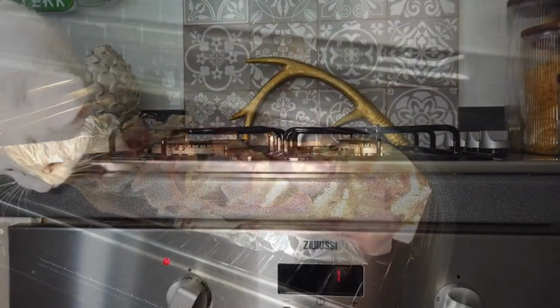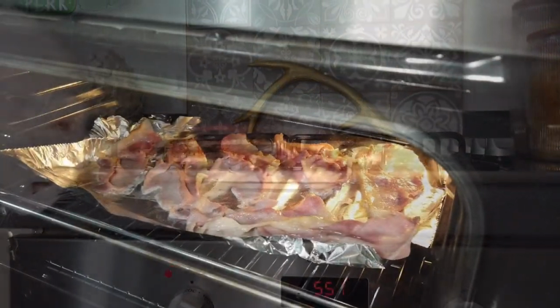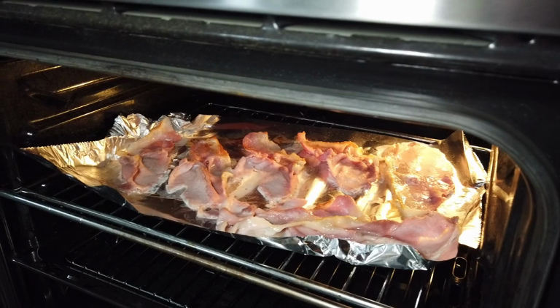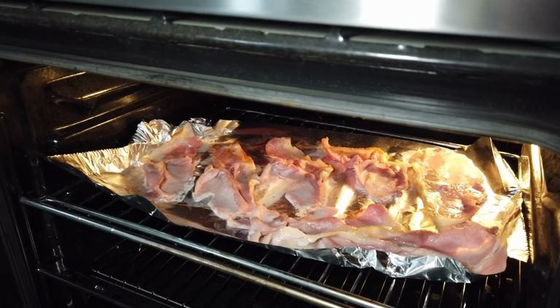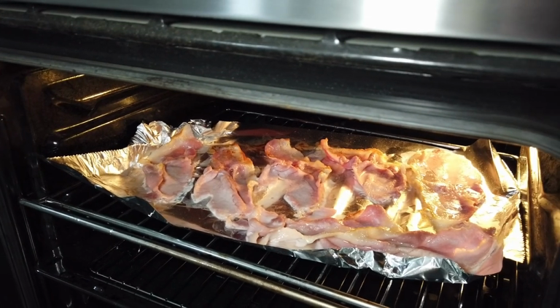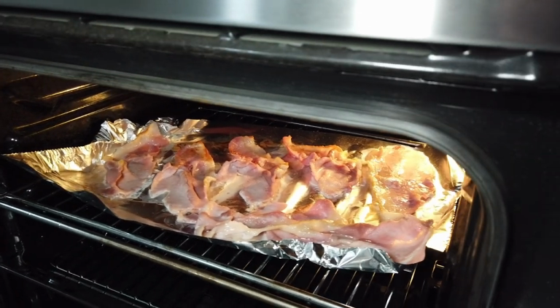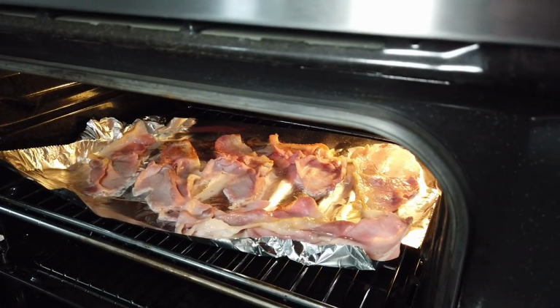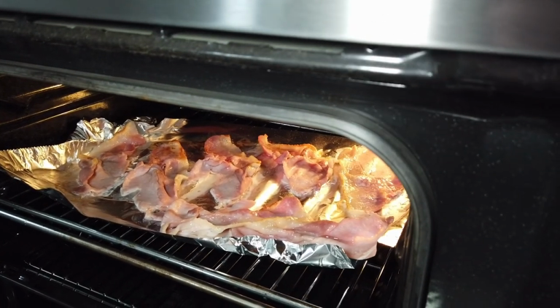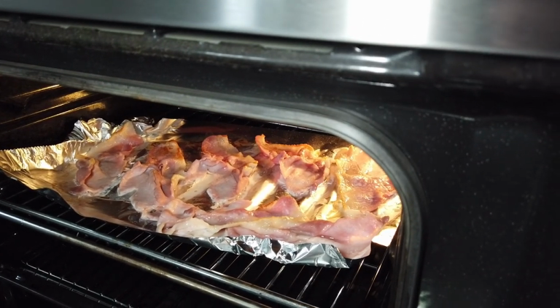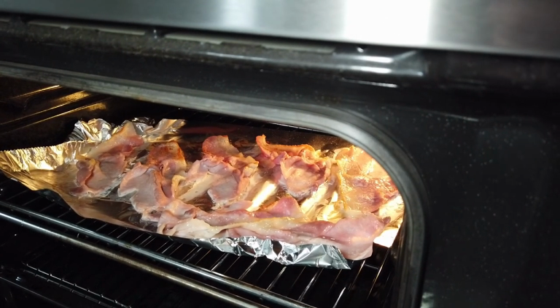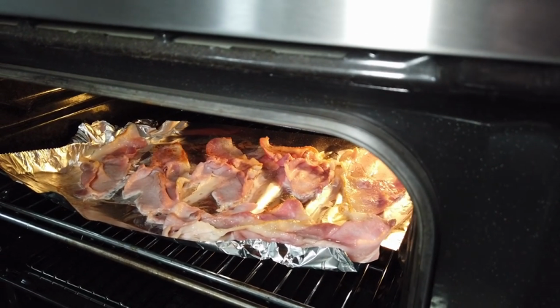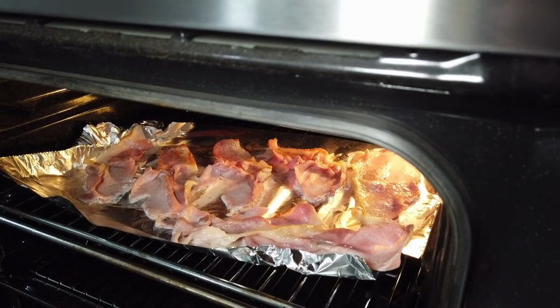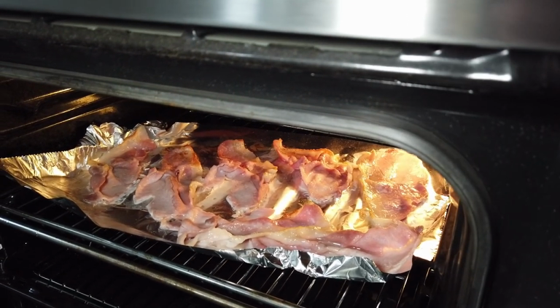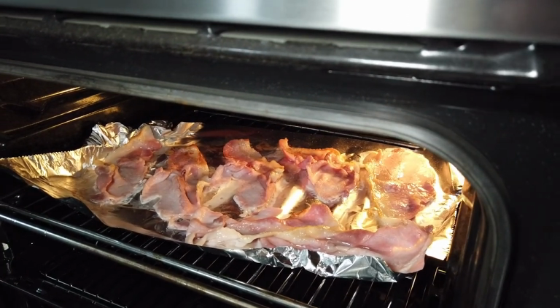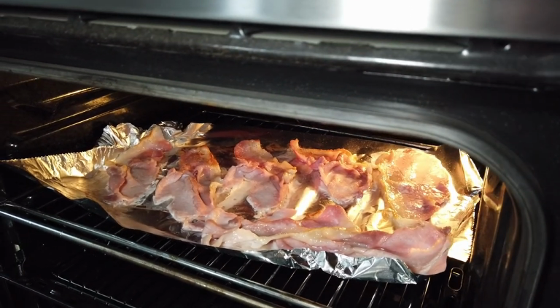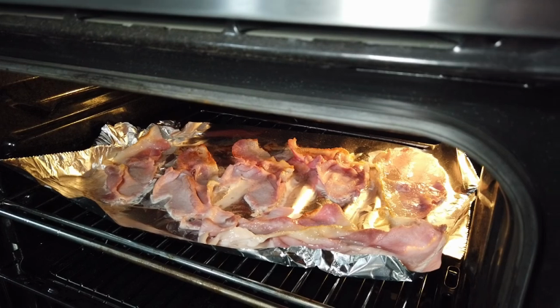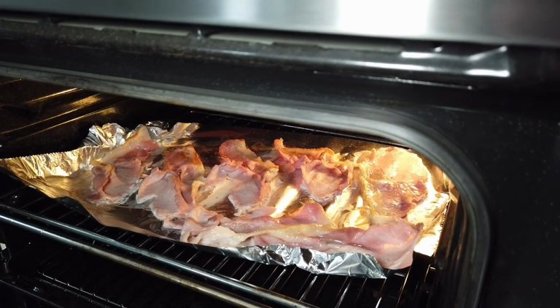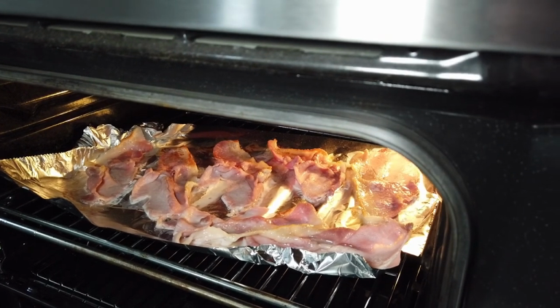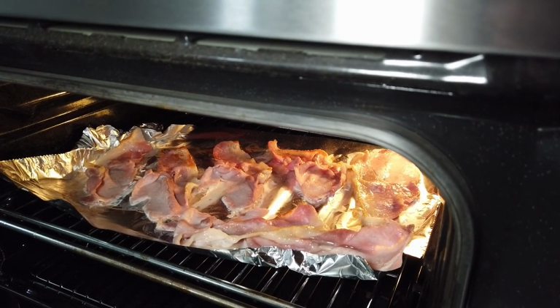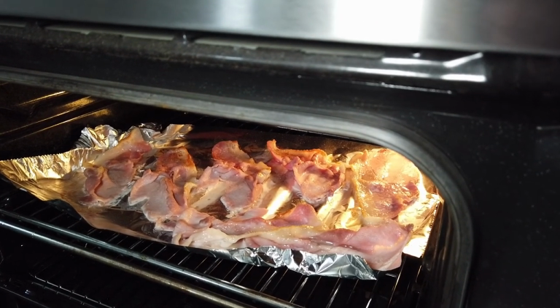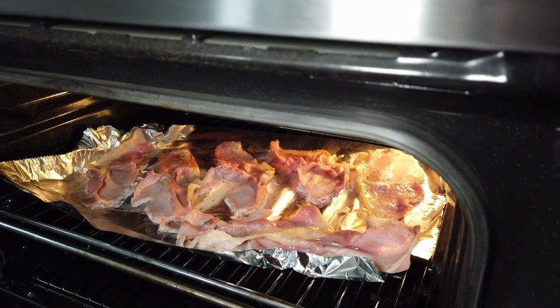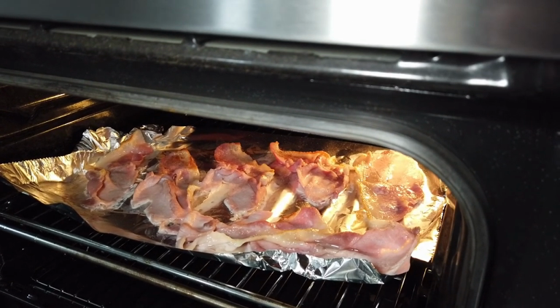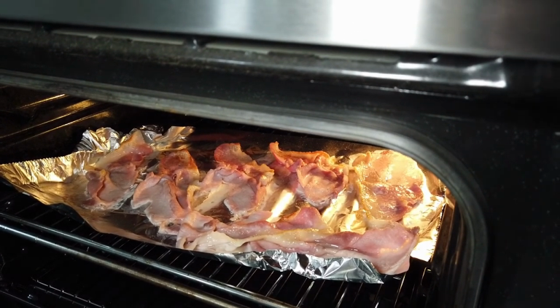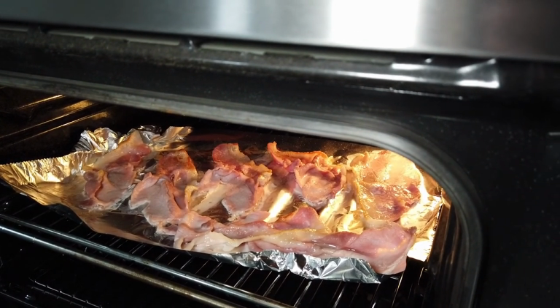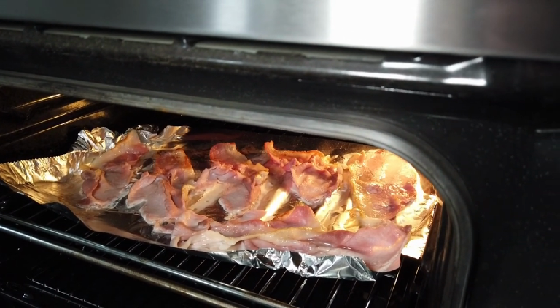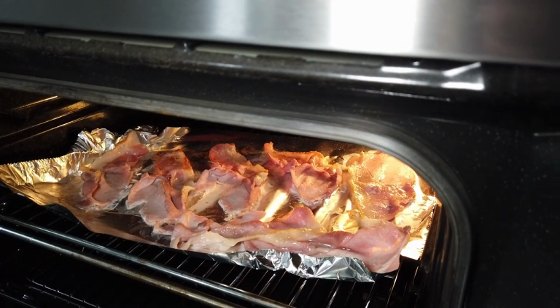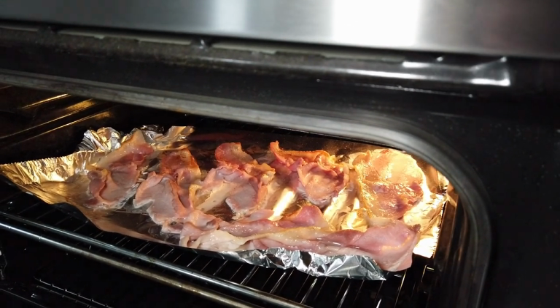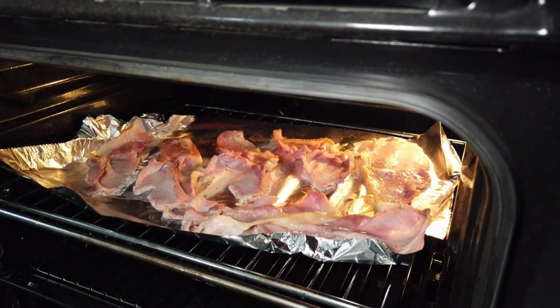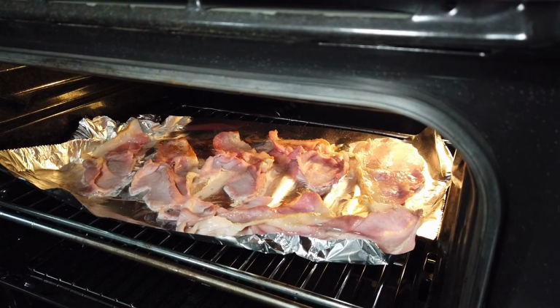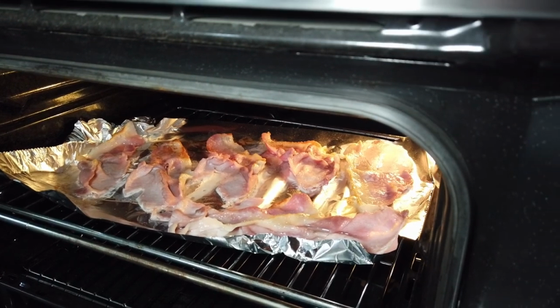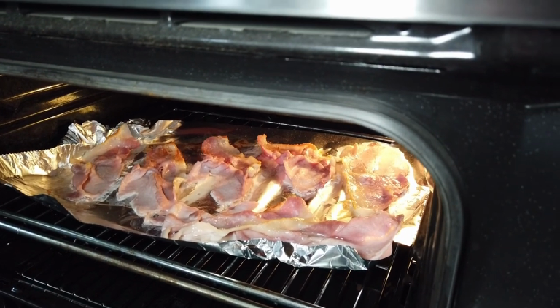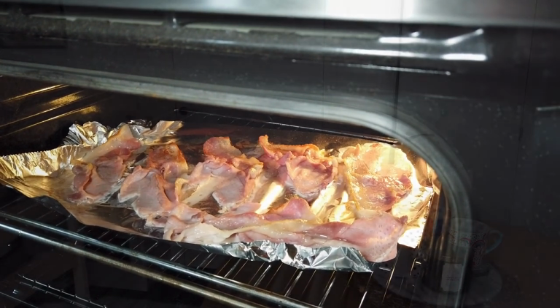Halfway through cooking, one thing I can confirm is all I can smell is bacon — pork. No hint of coffee whatsoever. It's lost completely in the taste.